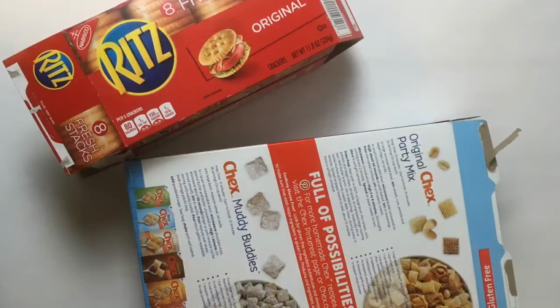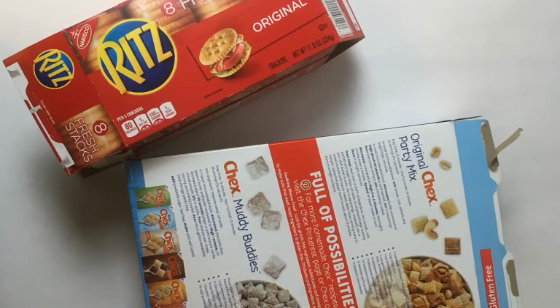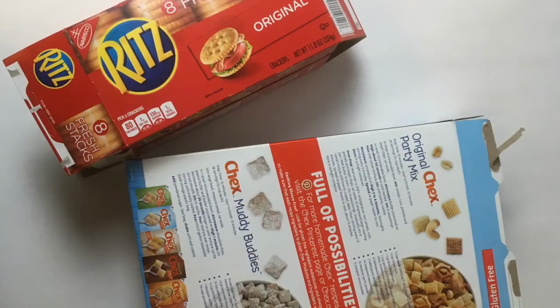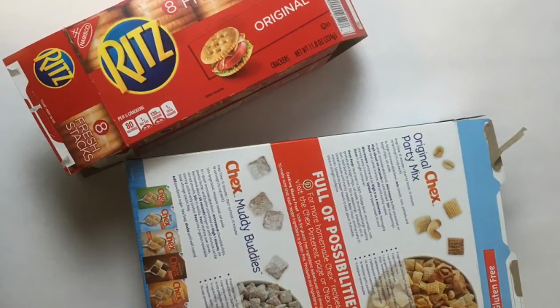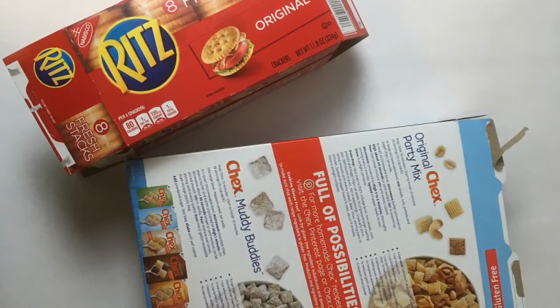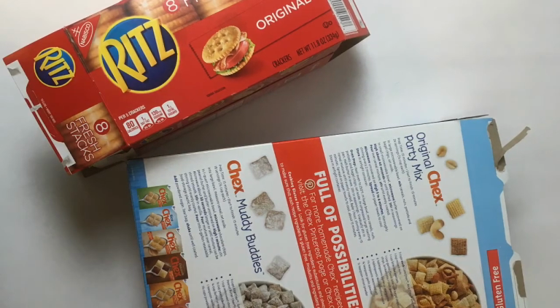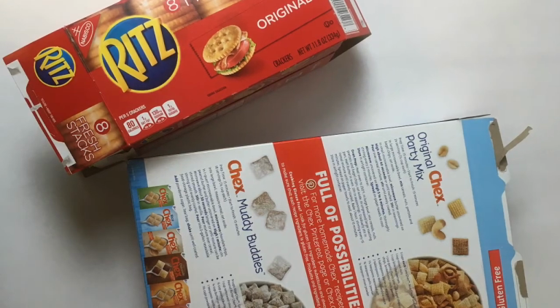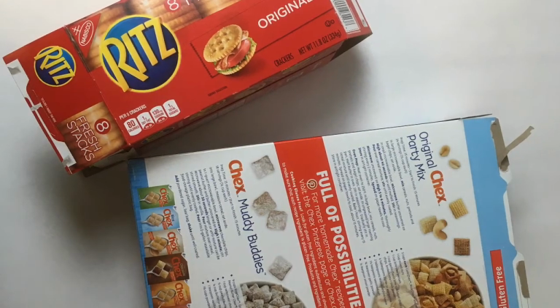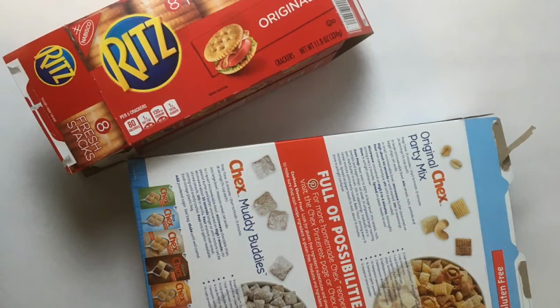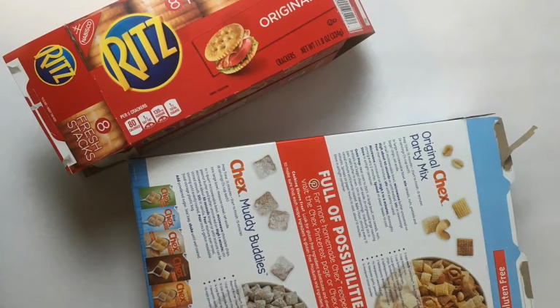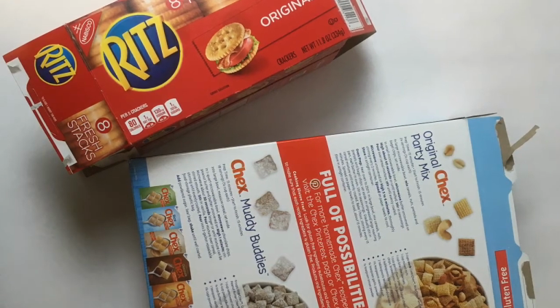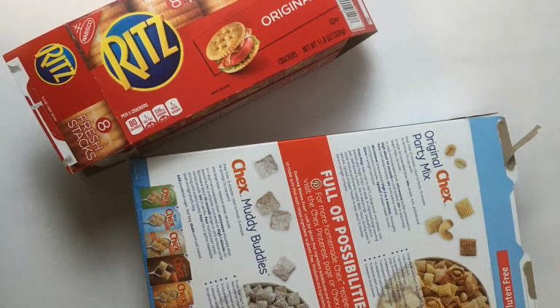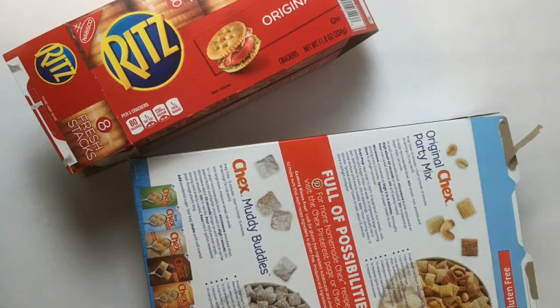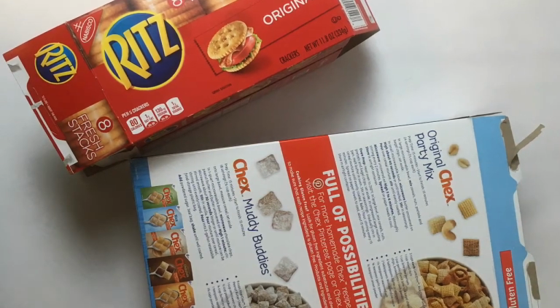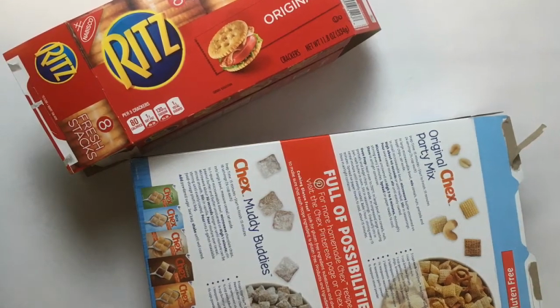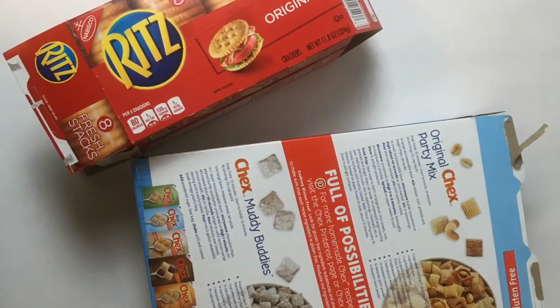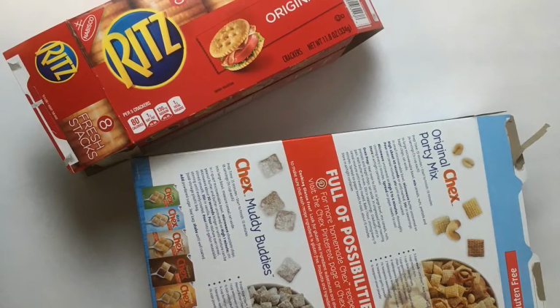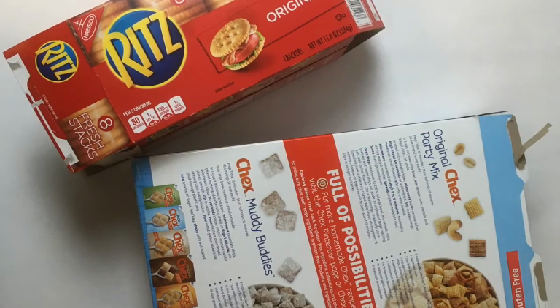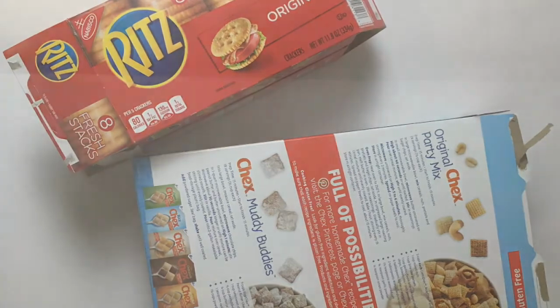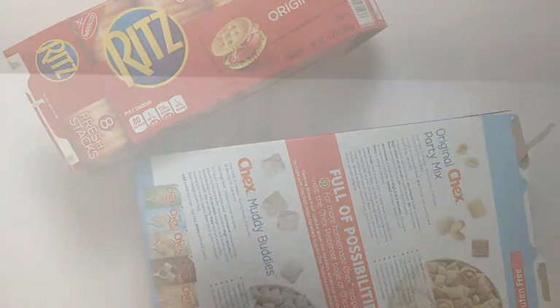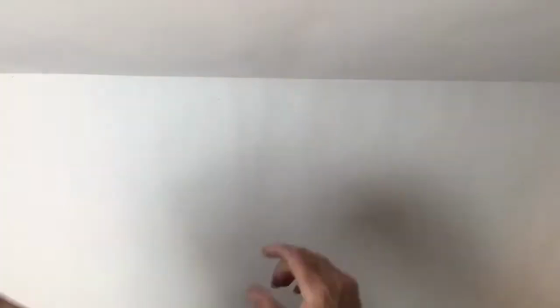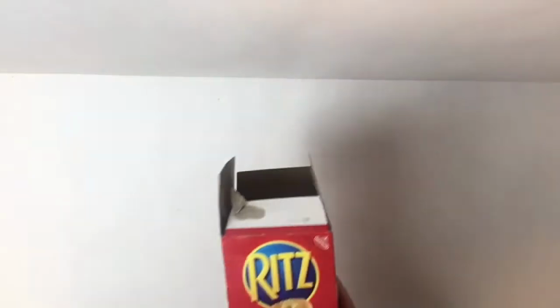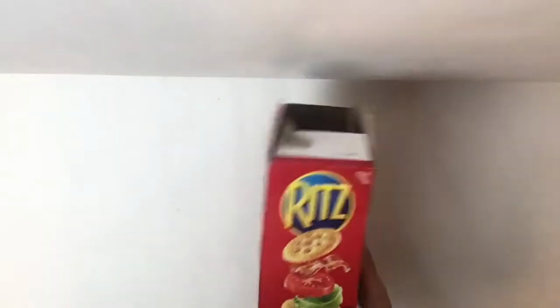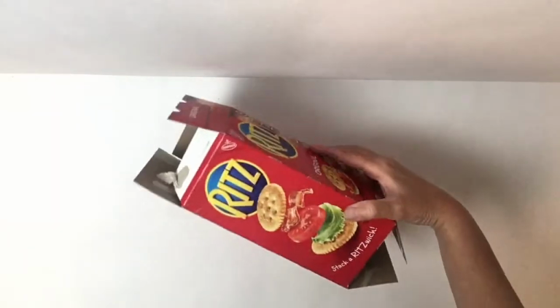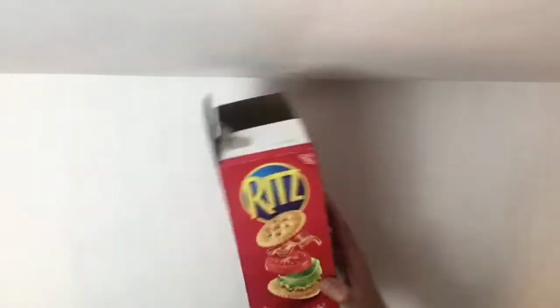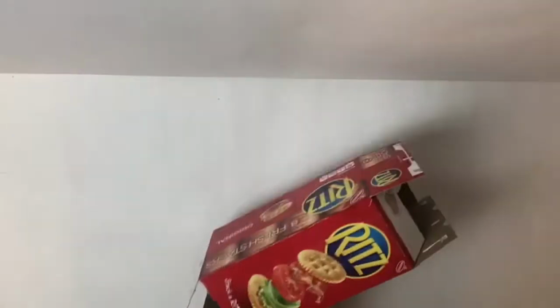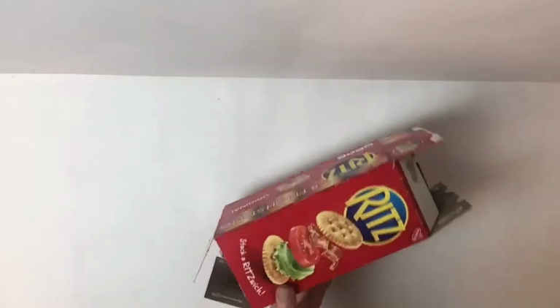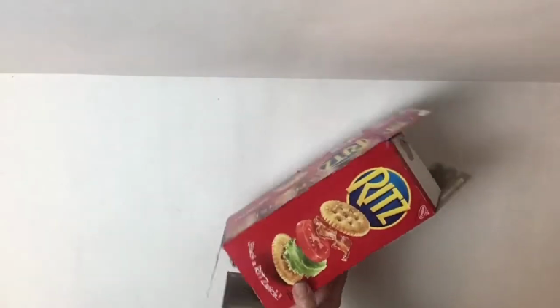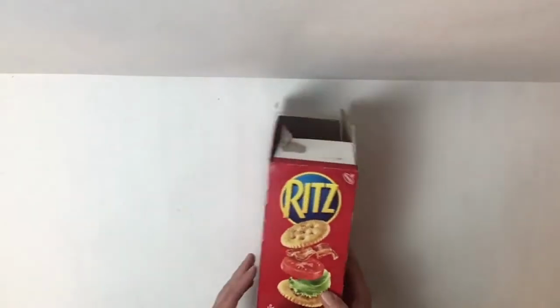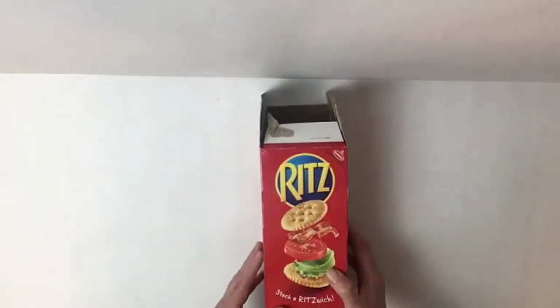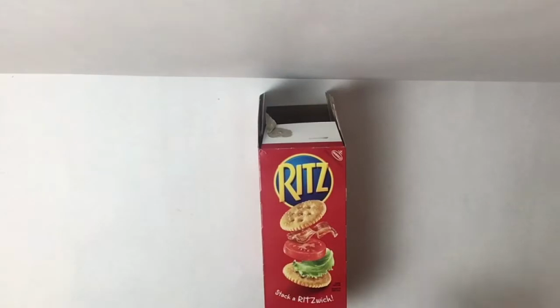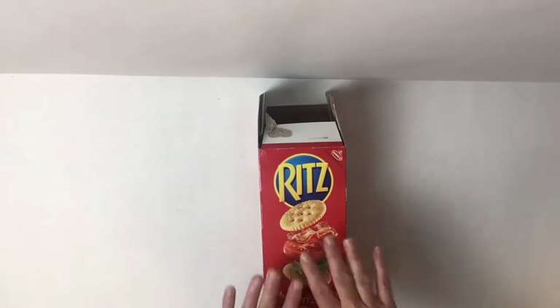The most important part is the box. You can pull it right out of your recycling and any box will work. Now I'm going to choose this cracker box because I like how tall it is.